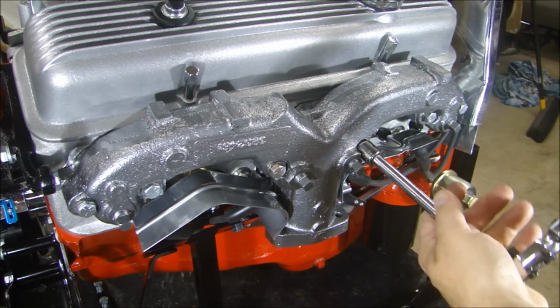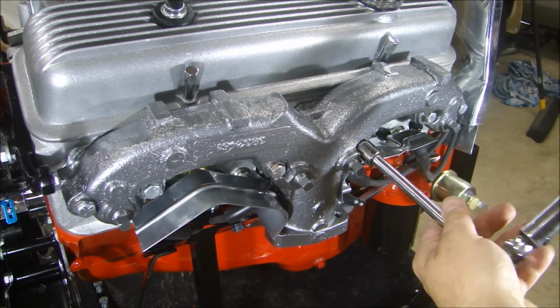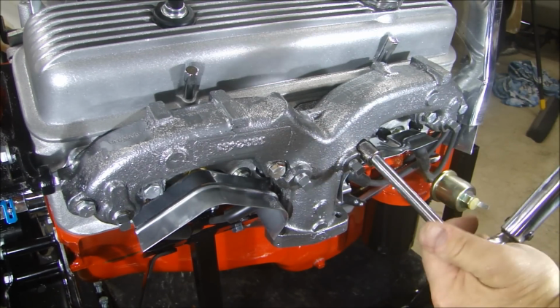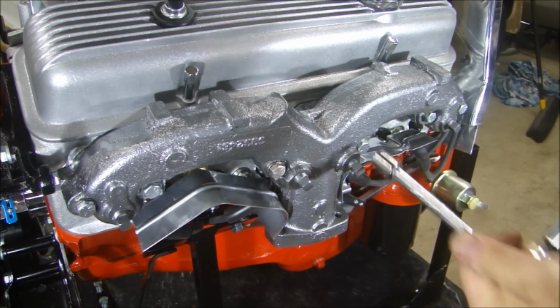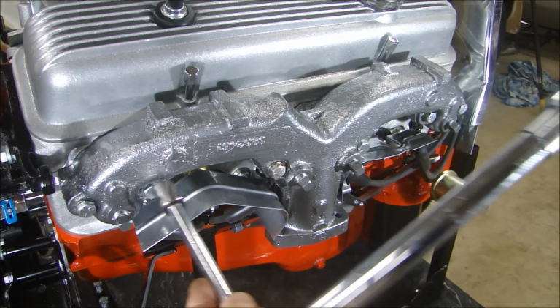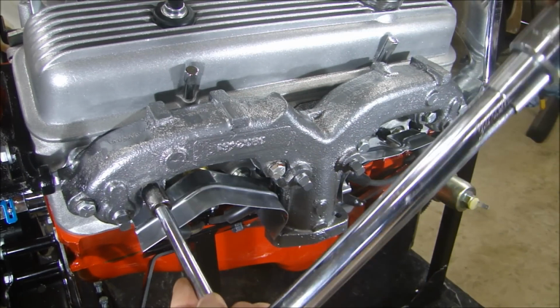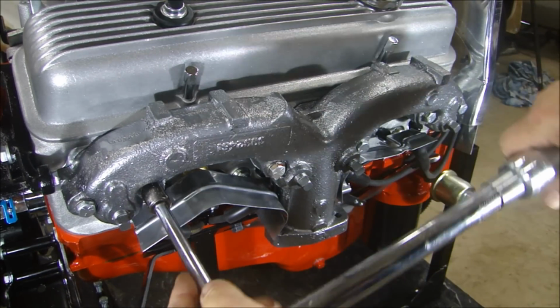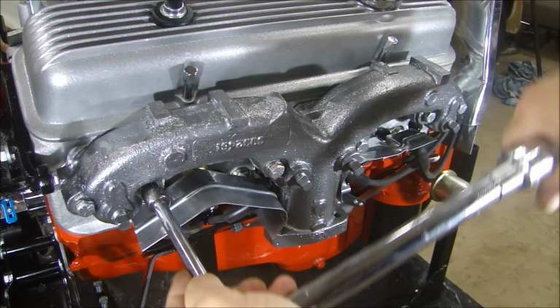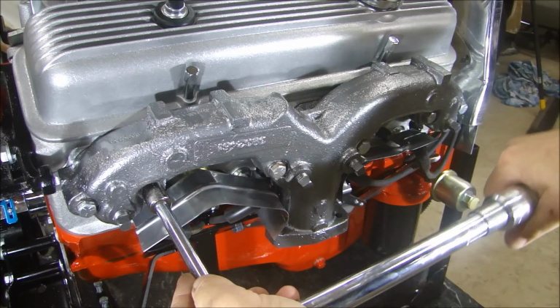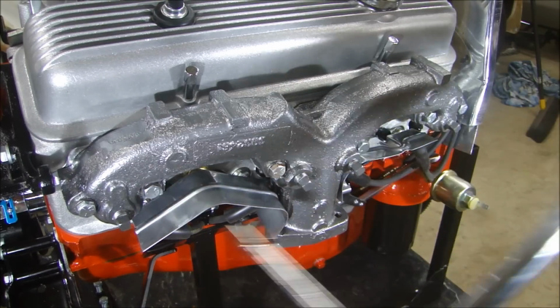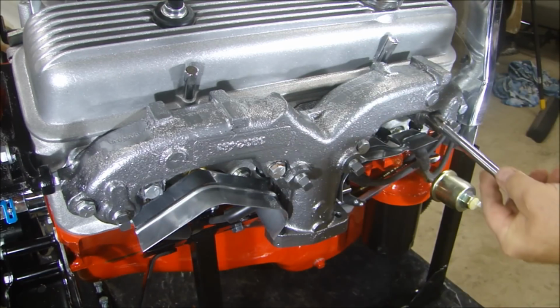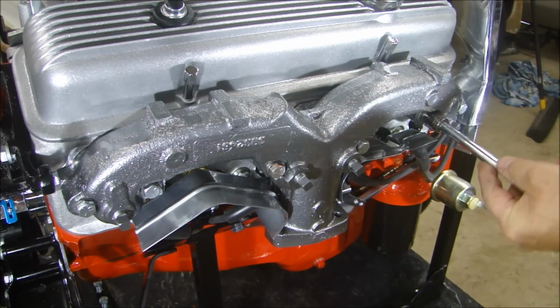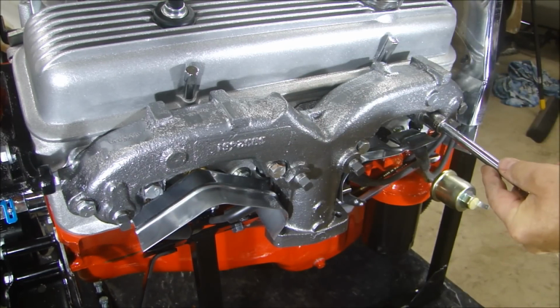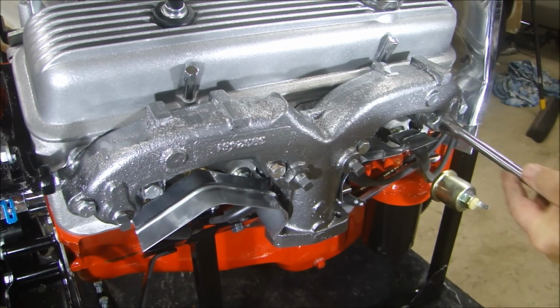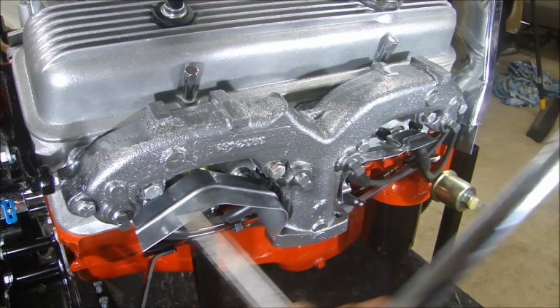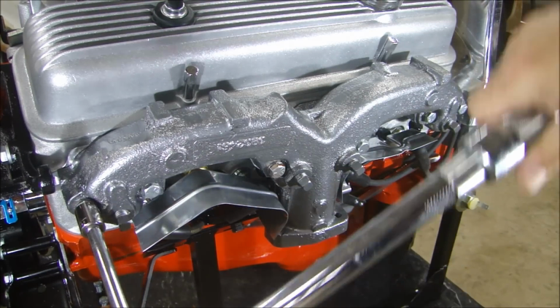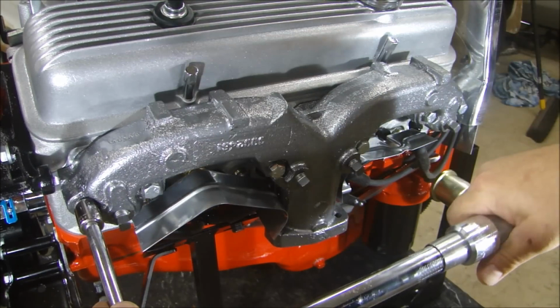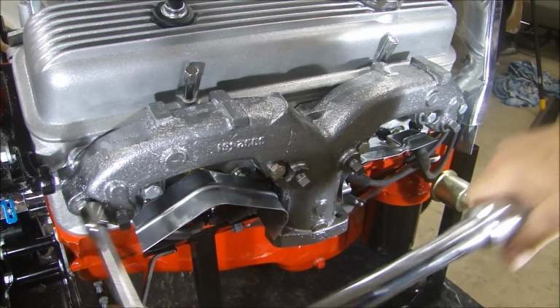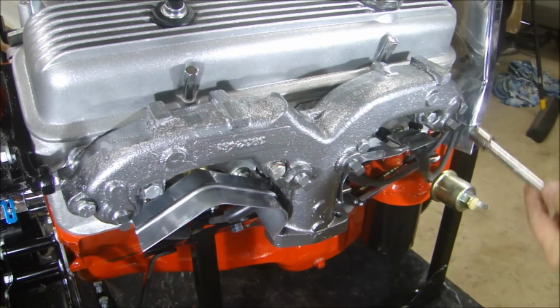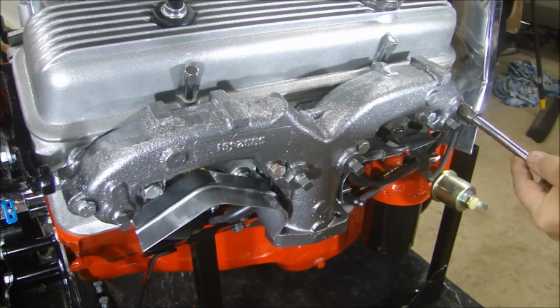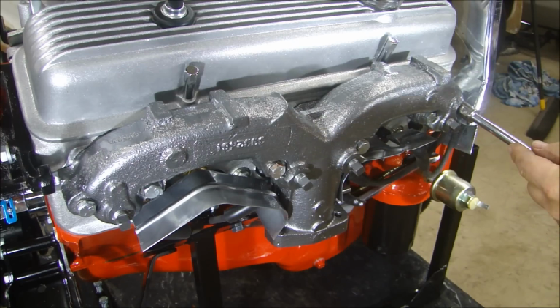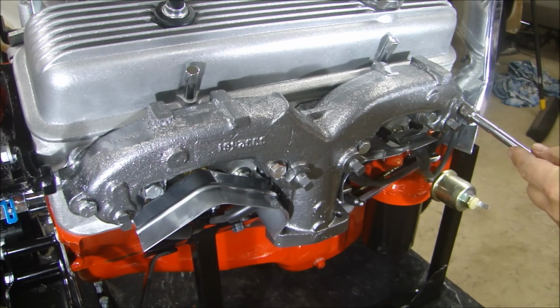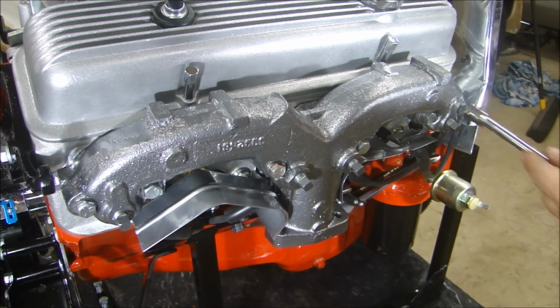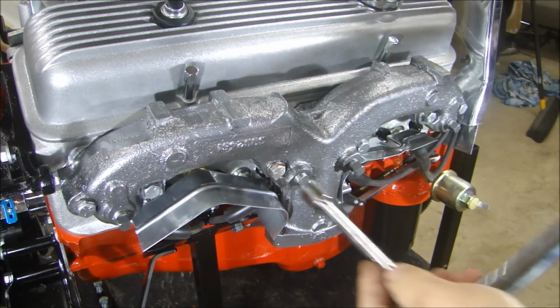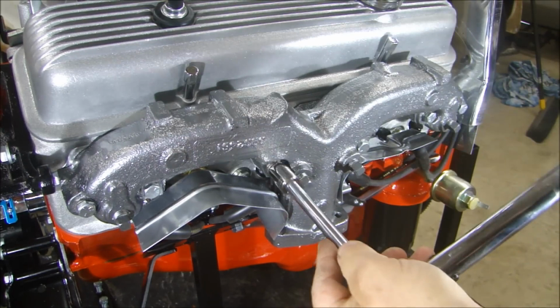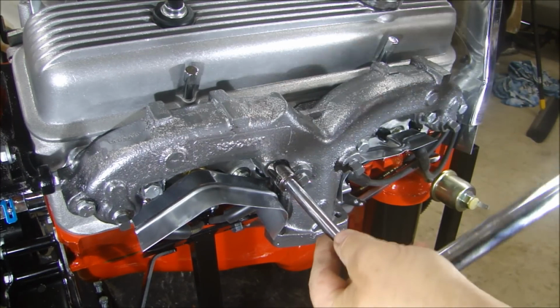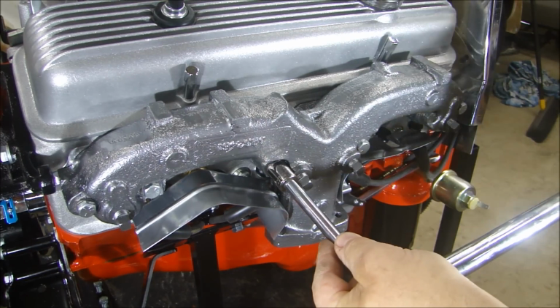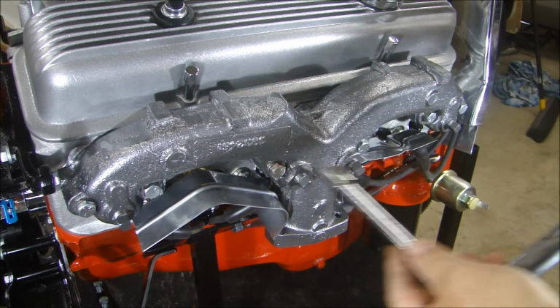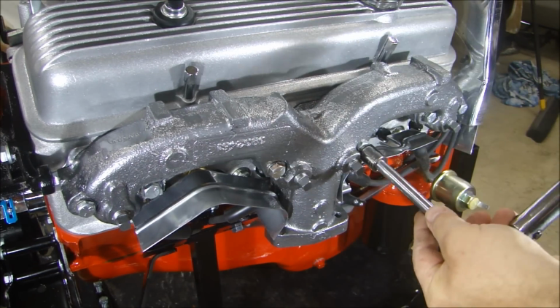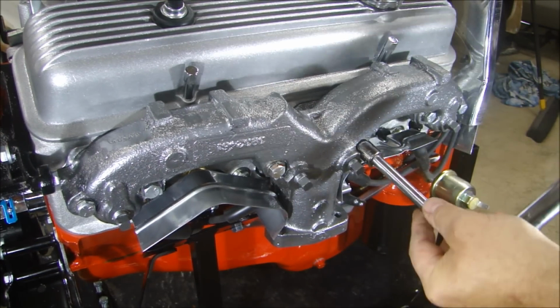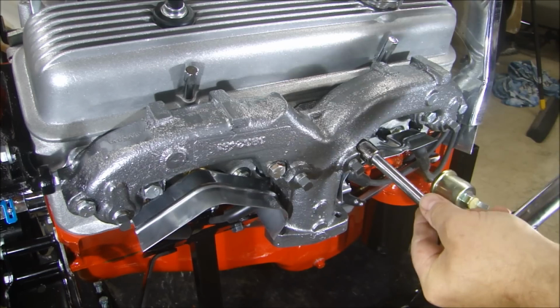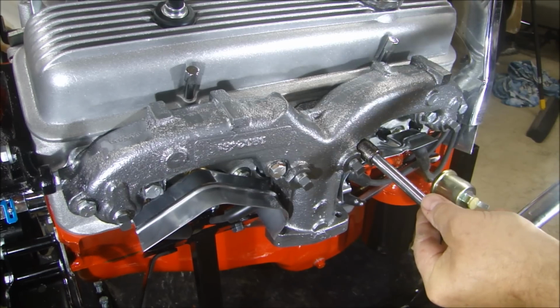You don't want any movement when you go back and do that. No movement there, hardly any there, hardly any there. No movement means it's torqued down nice and even.